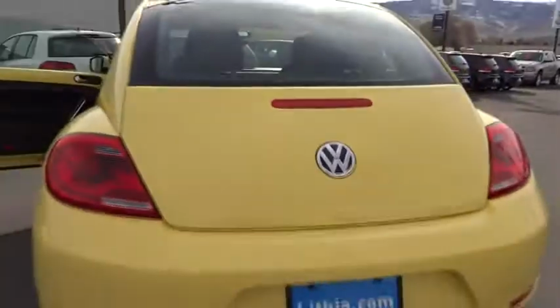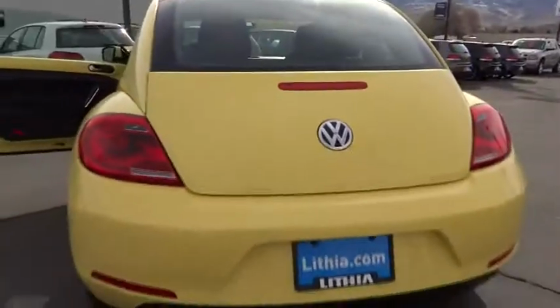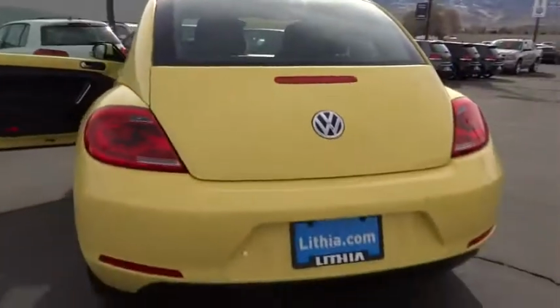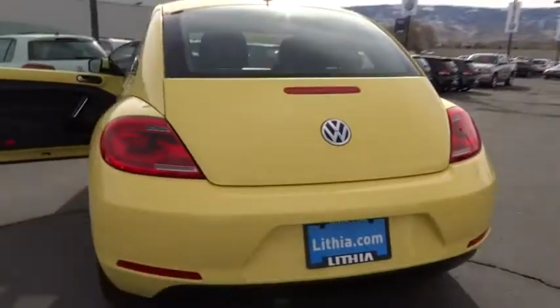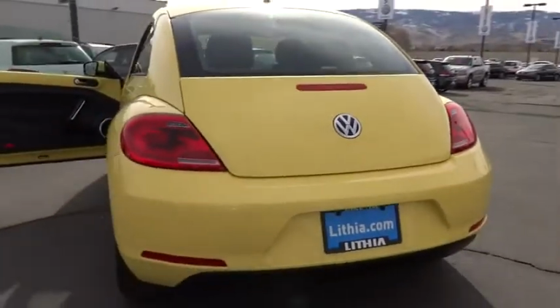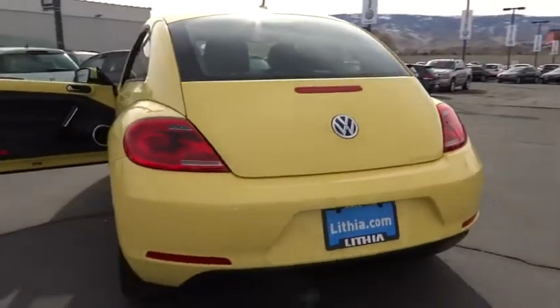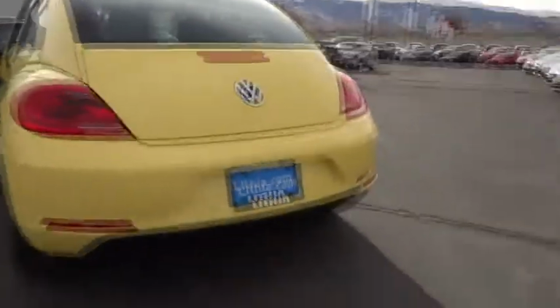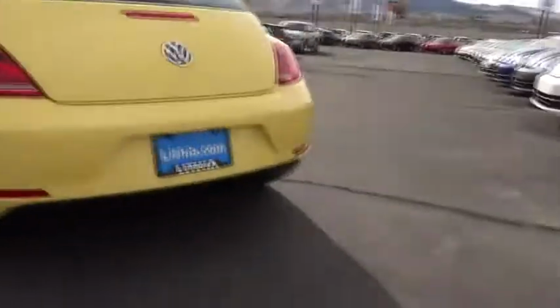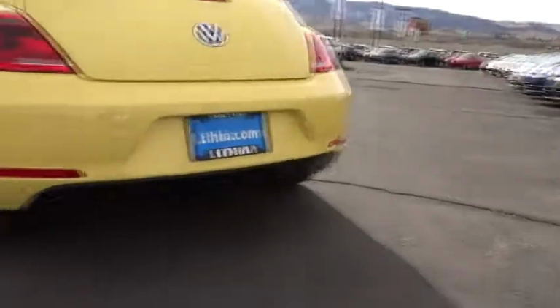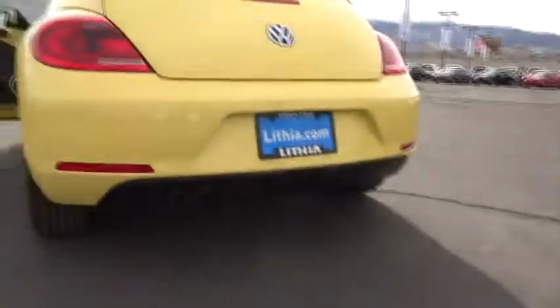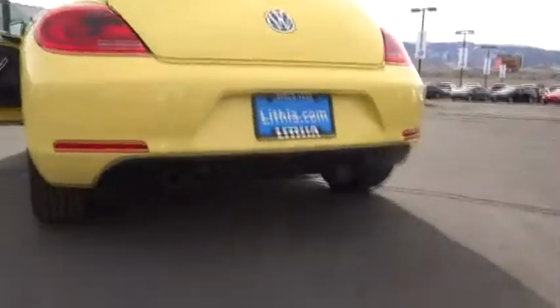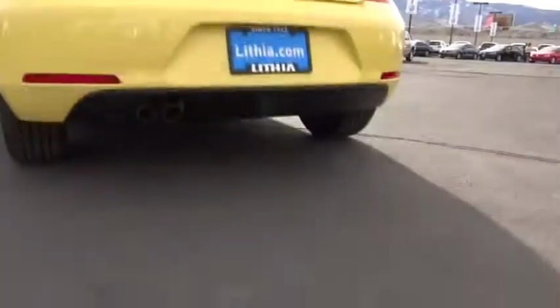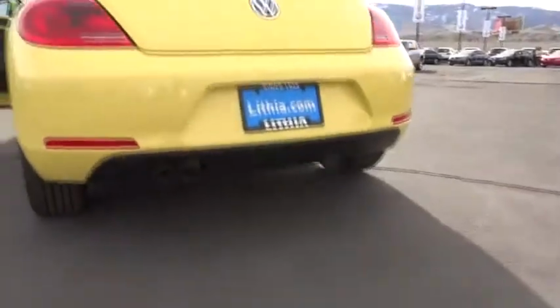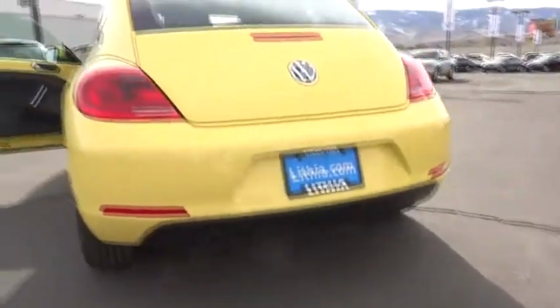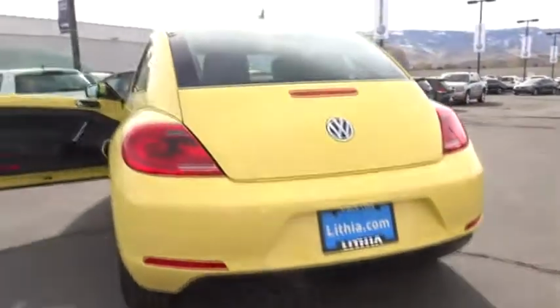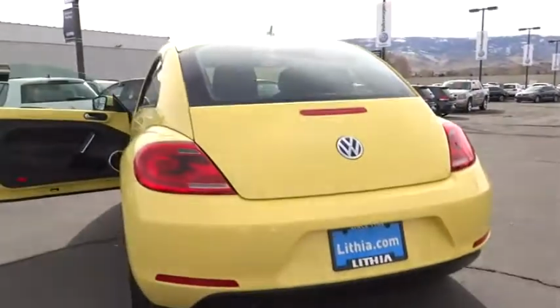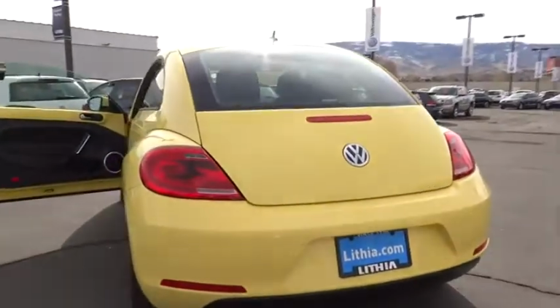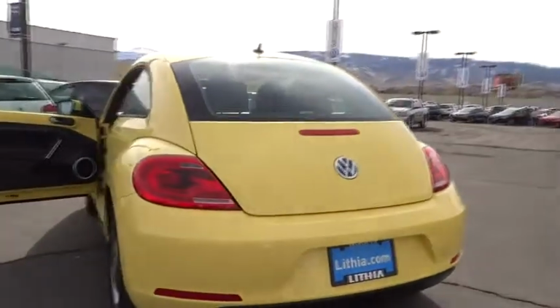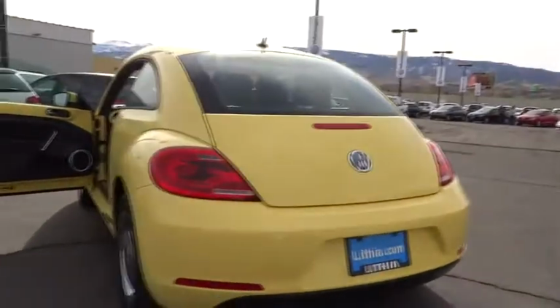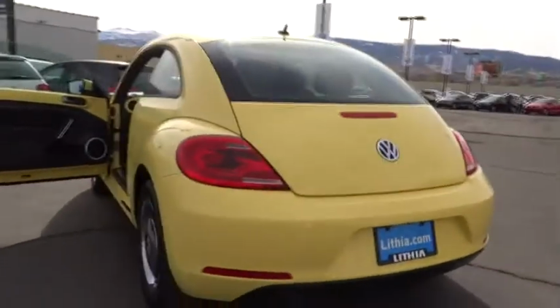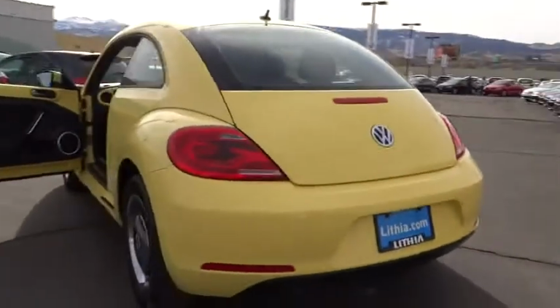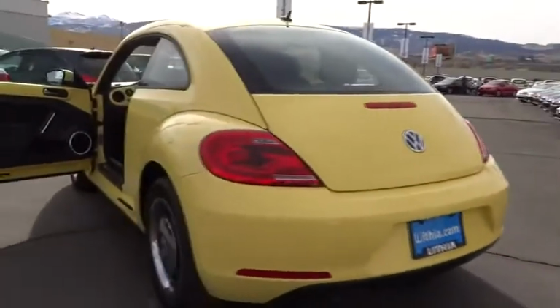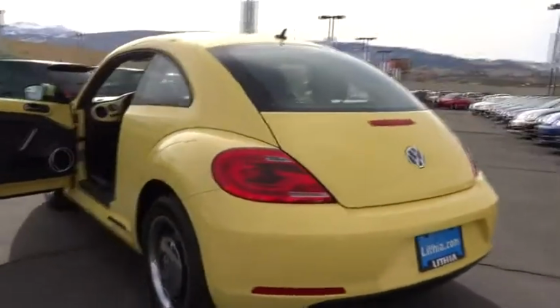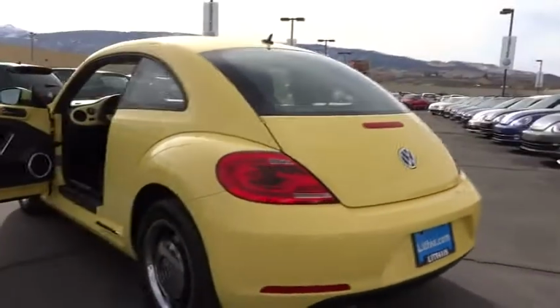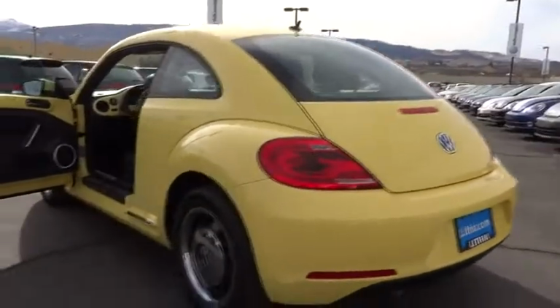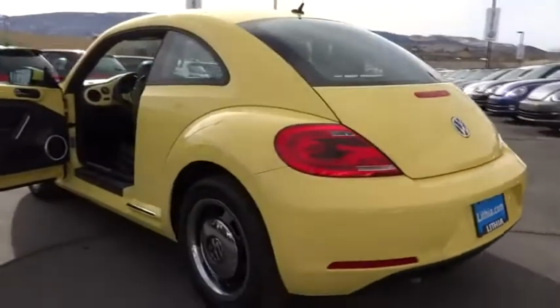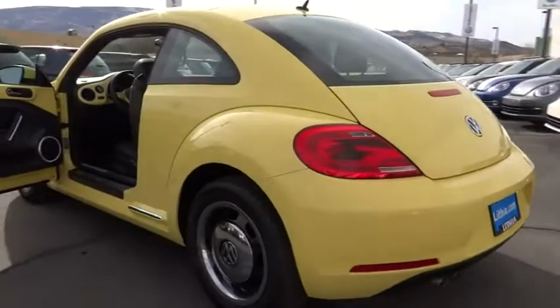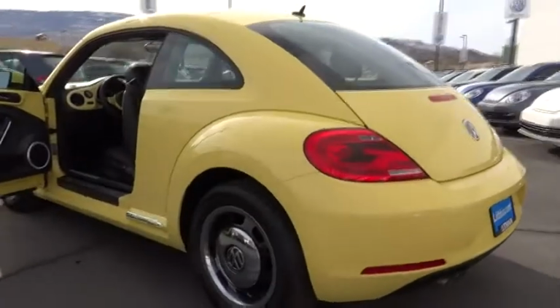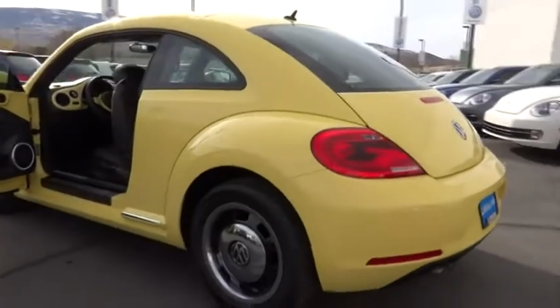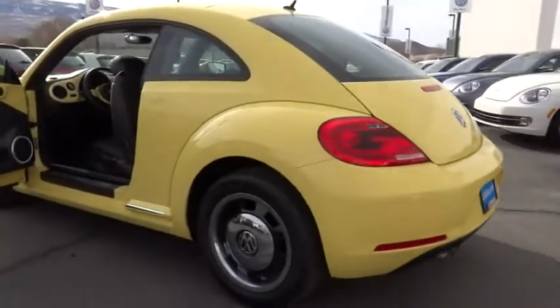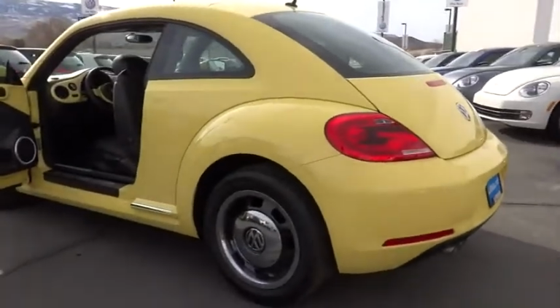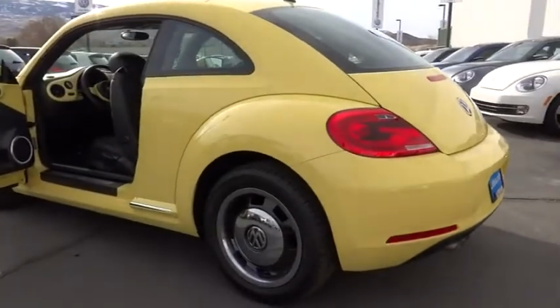leather-wrapped steering wheel, tilt steering wheel, power driver mirror, heated side mirrors, tinted glass, cup holders, four-piece floor mat set.